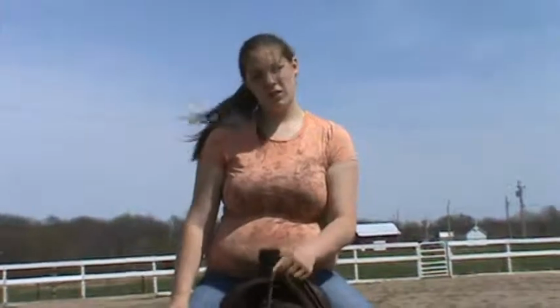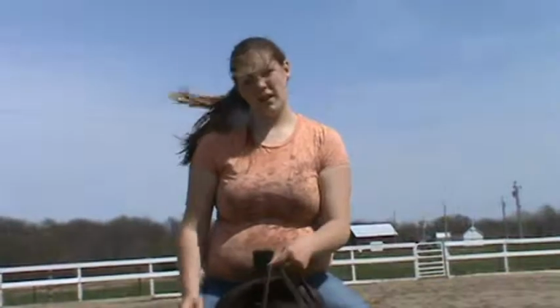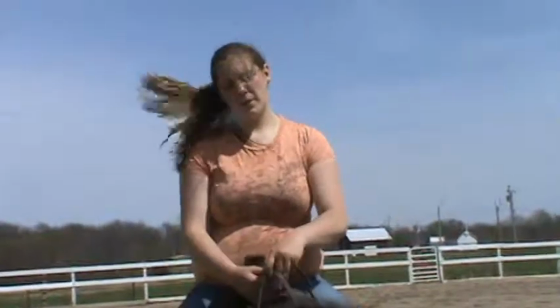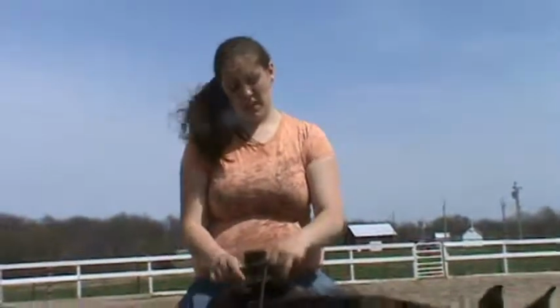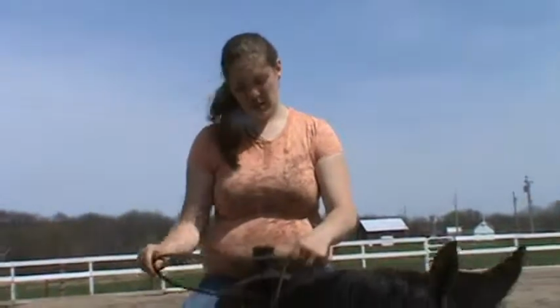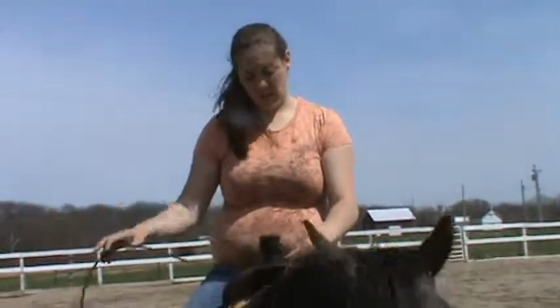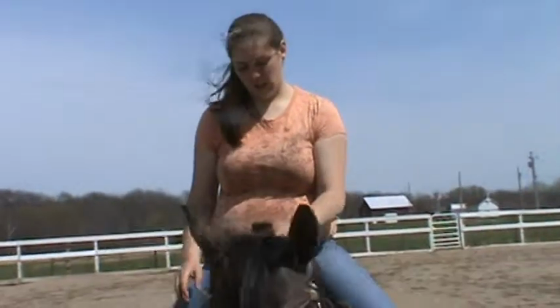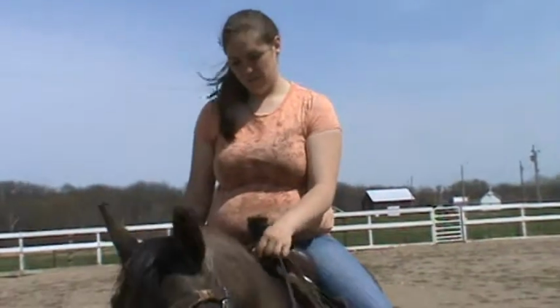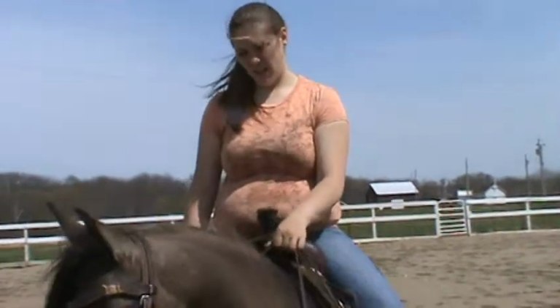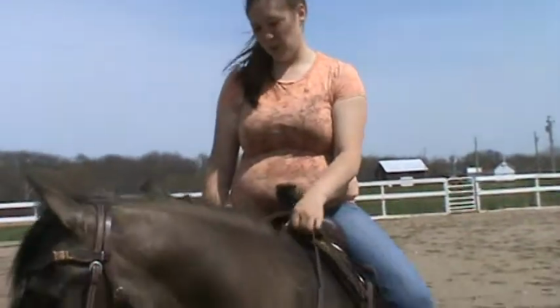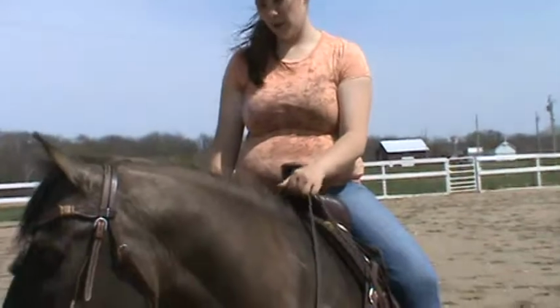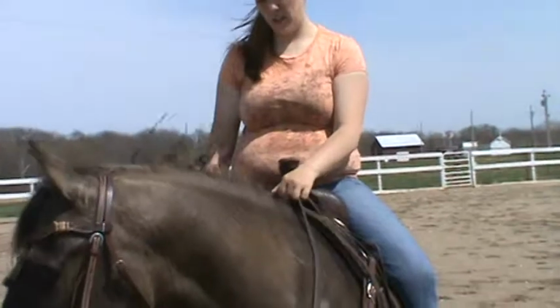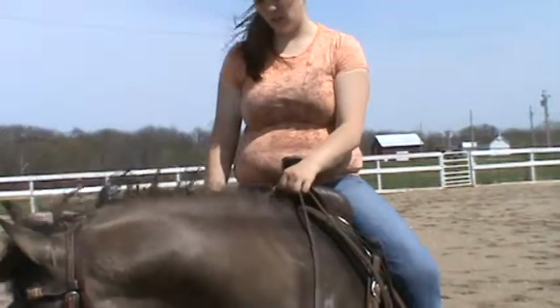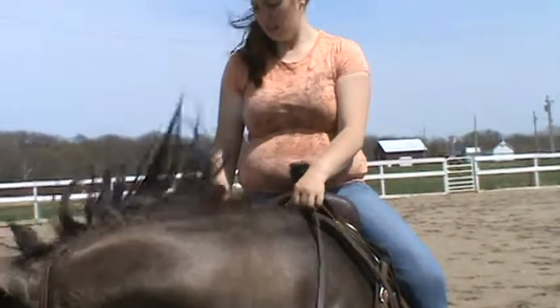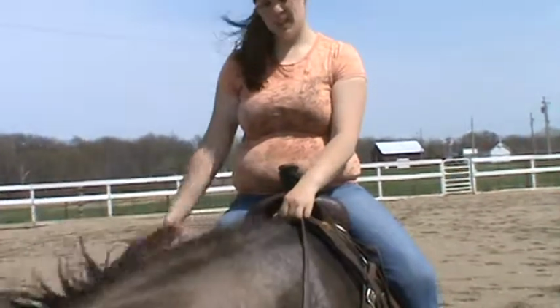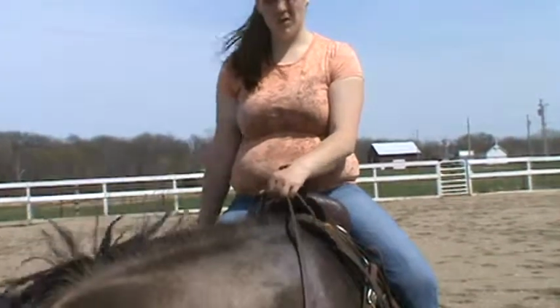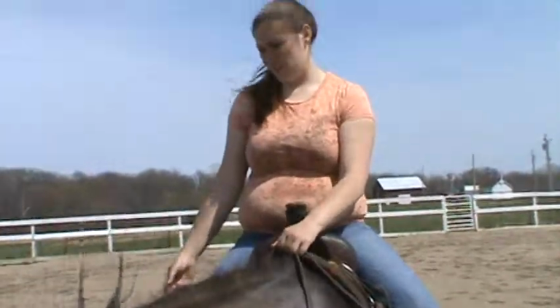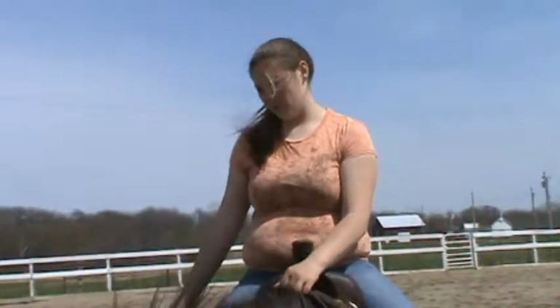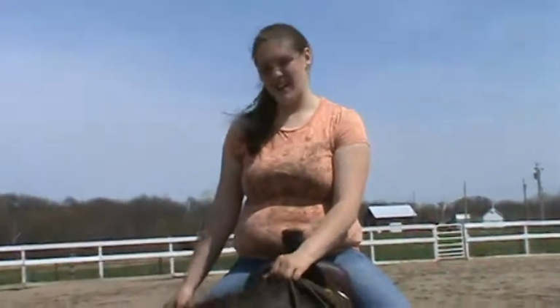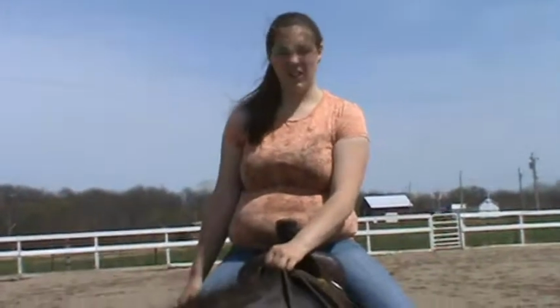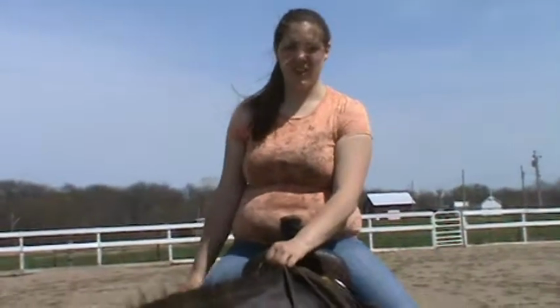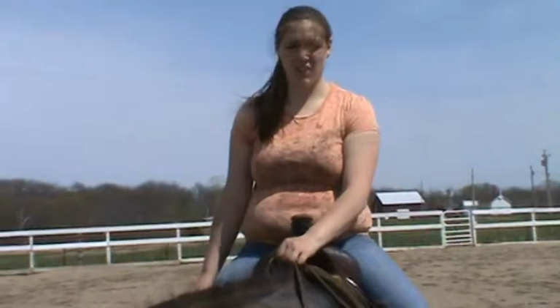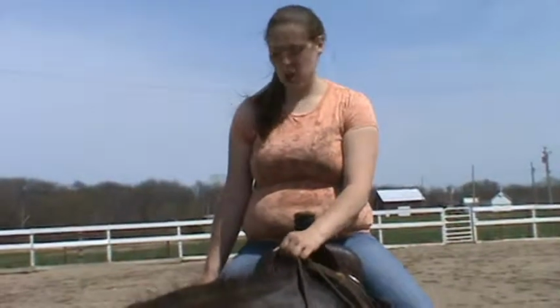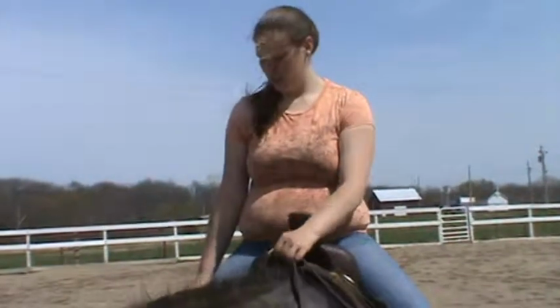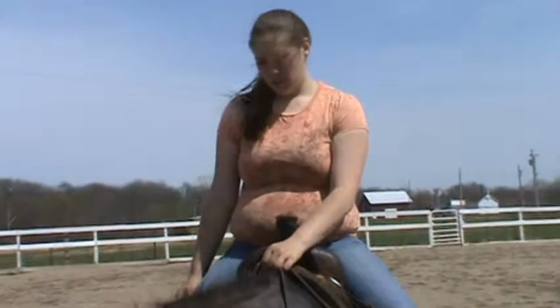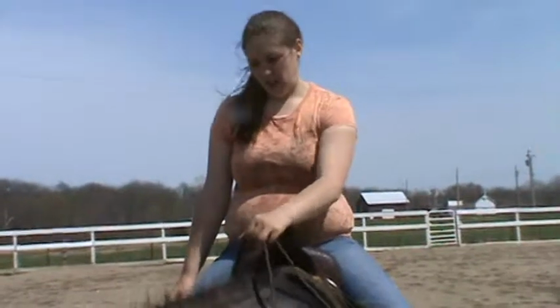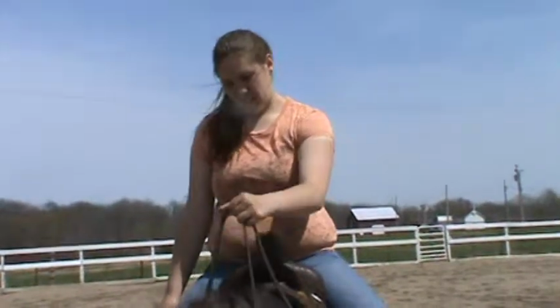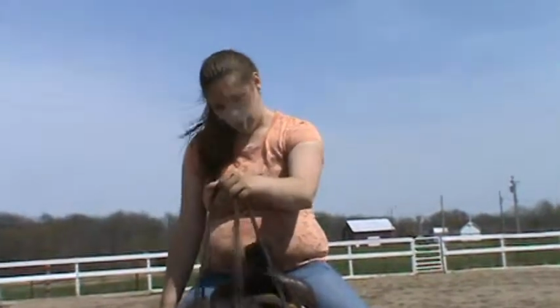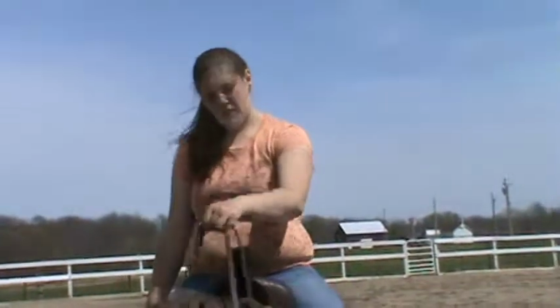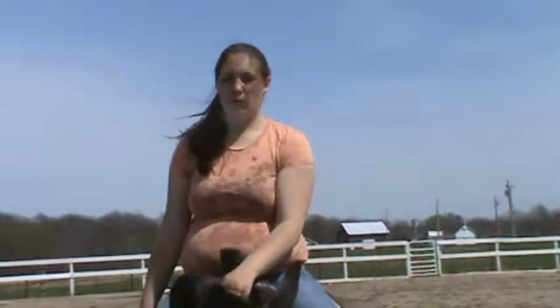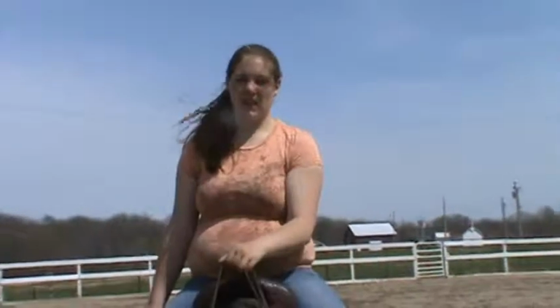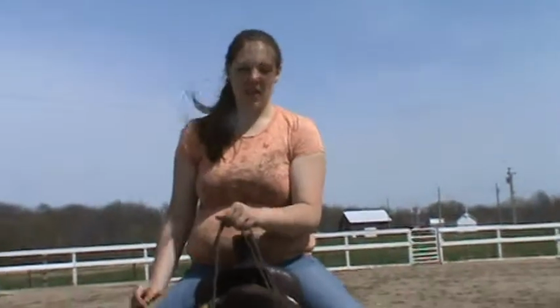For my stop and back exercise, I'm going to have to go two-handed a little bit. Not that he won't stop, but he's not going to use his hind end very well out here because it's a little hard. So I'm going to have to pick him up because he won't set his hocks.